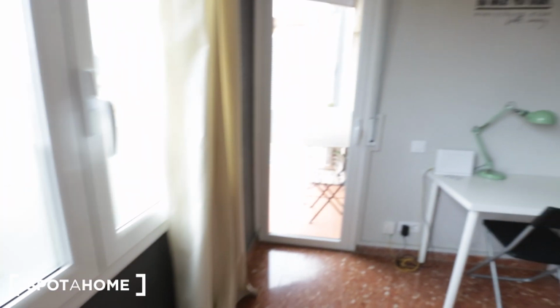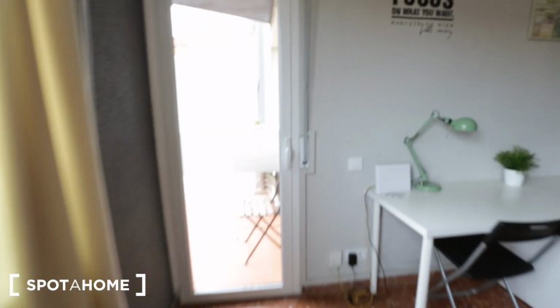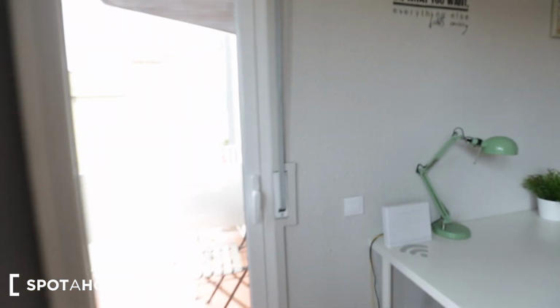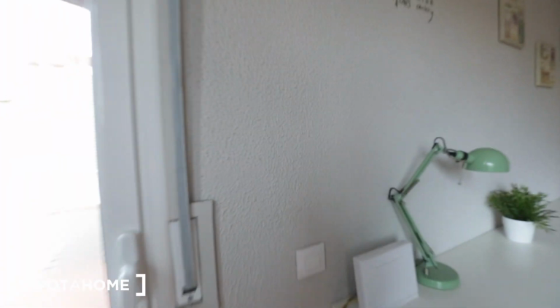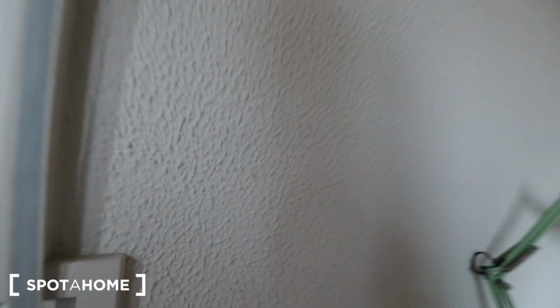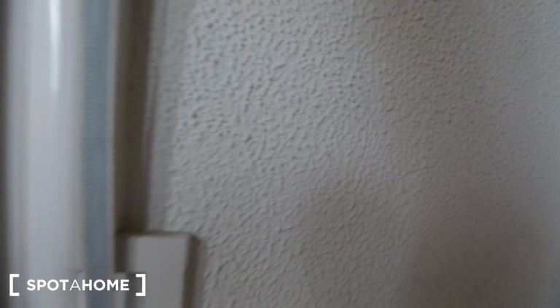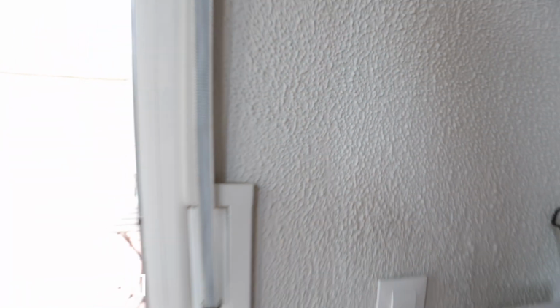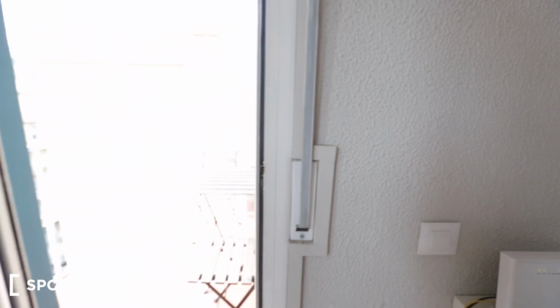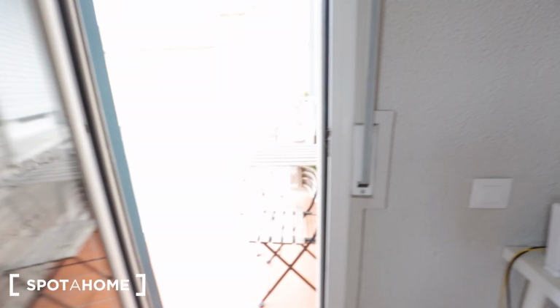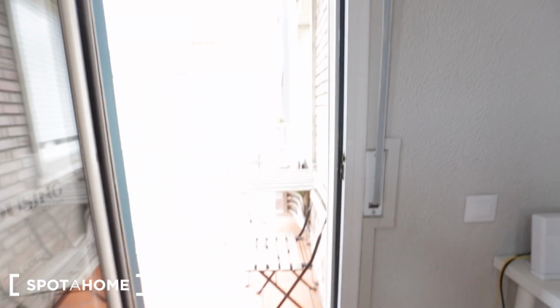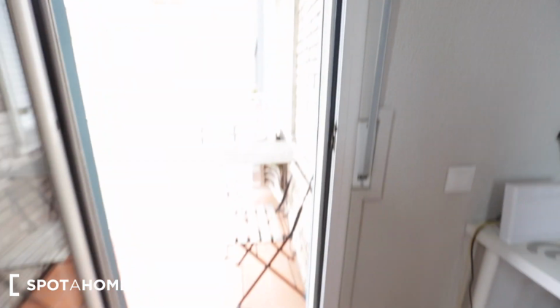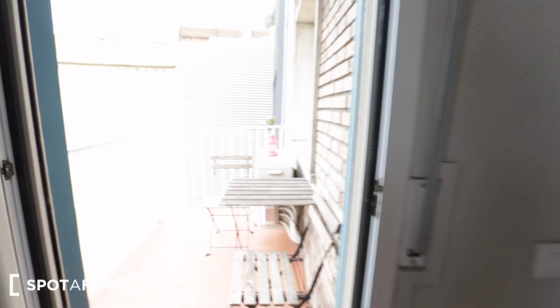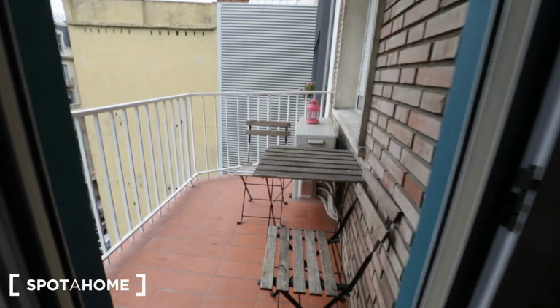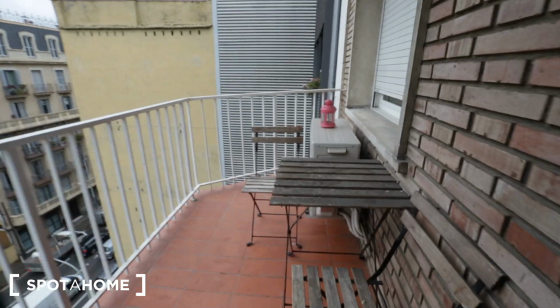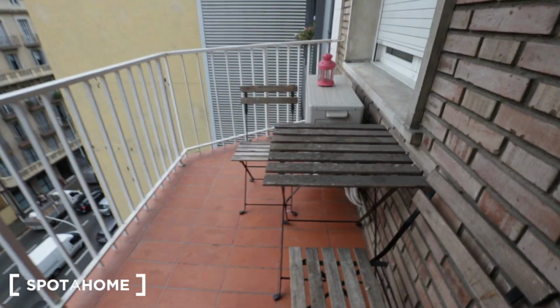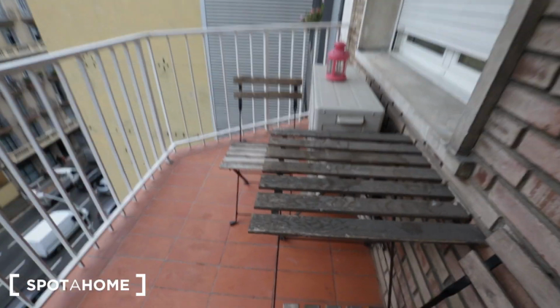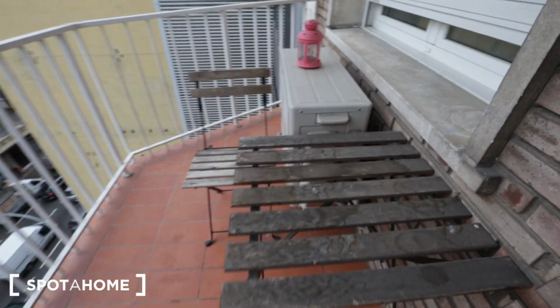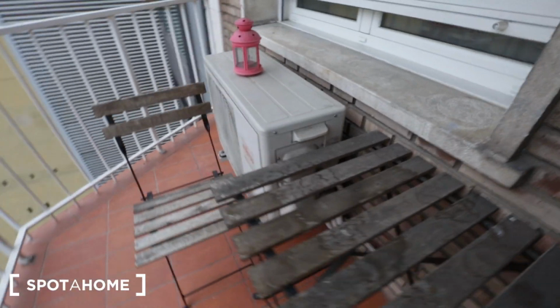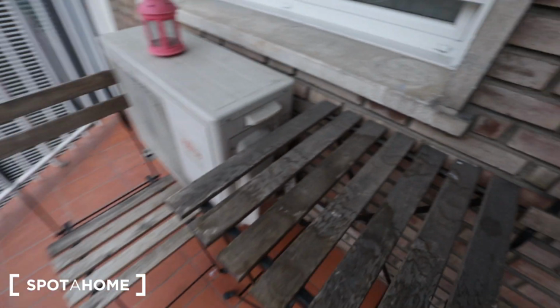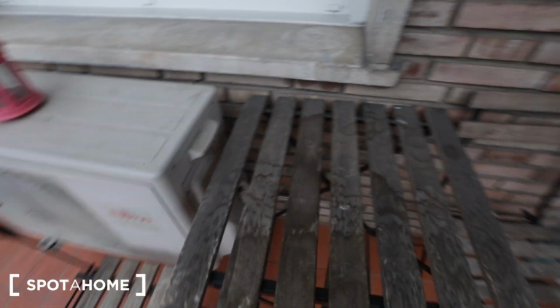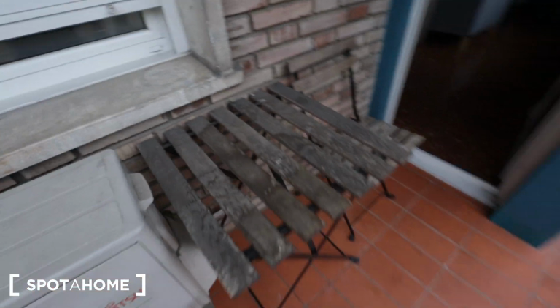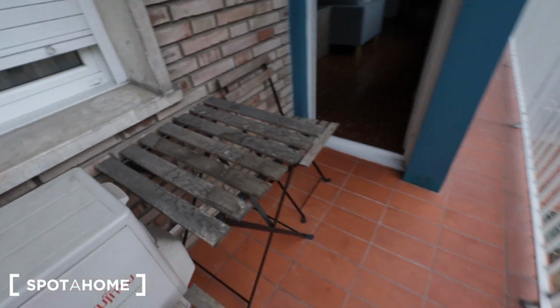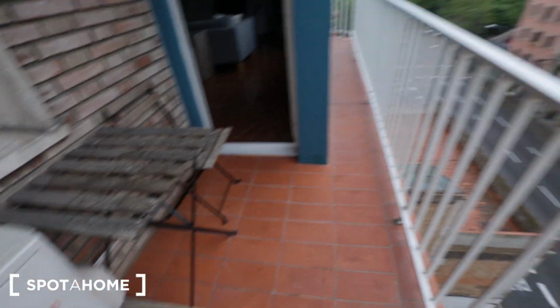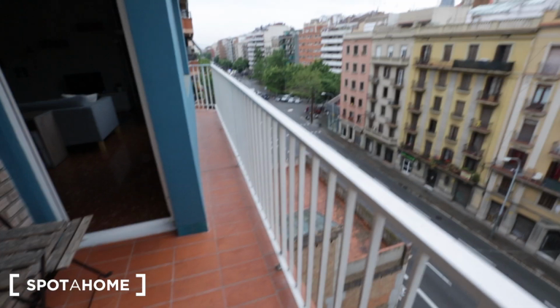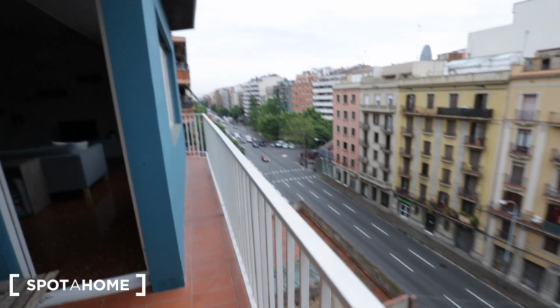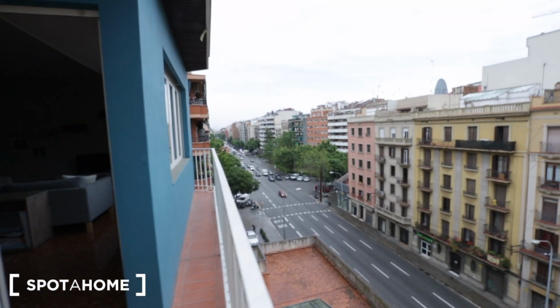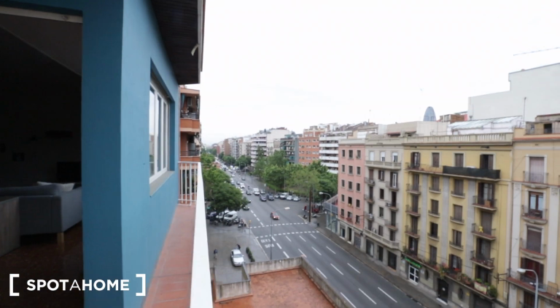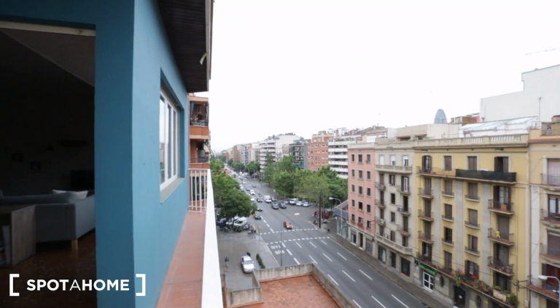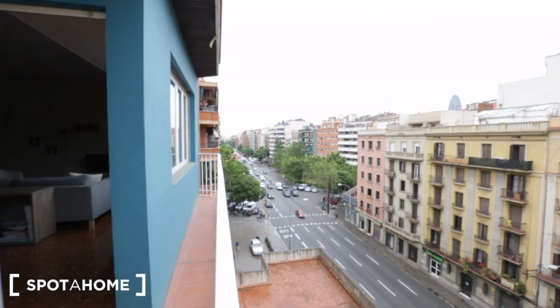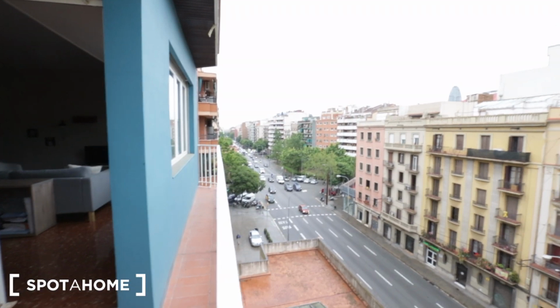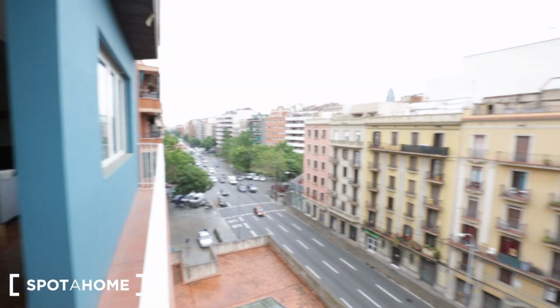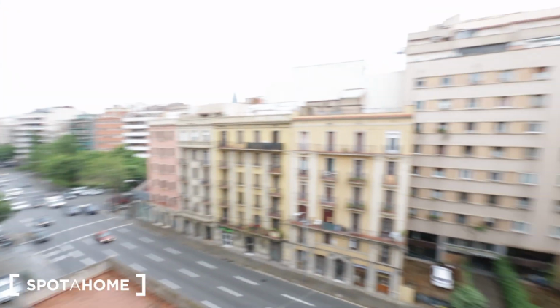Now we're going to visit the balcony. There's a little table with two chairs — a perfect spot to have a morning coffee — and here's the view from the balcony.